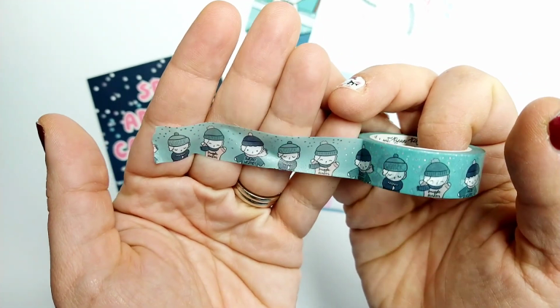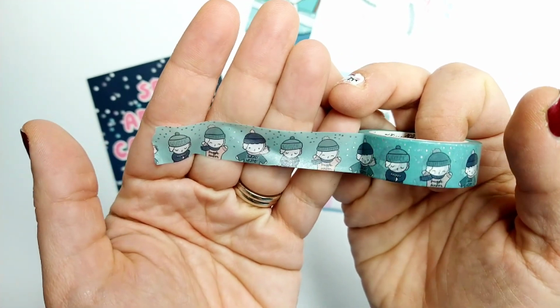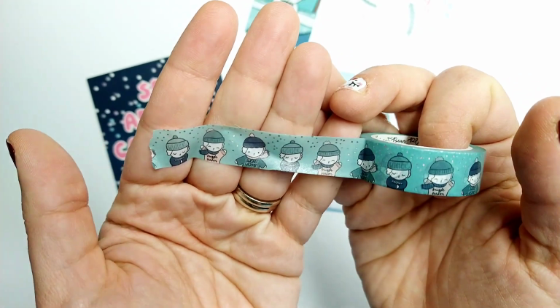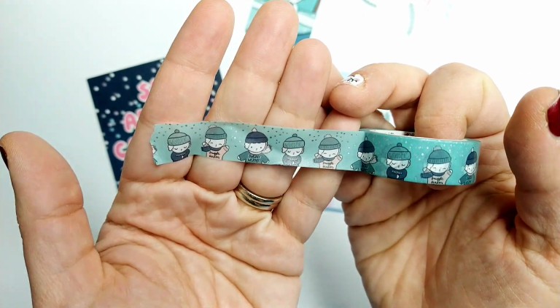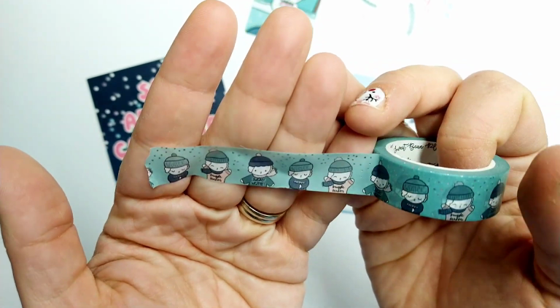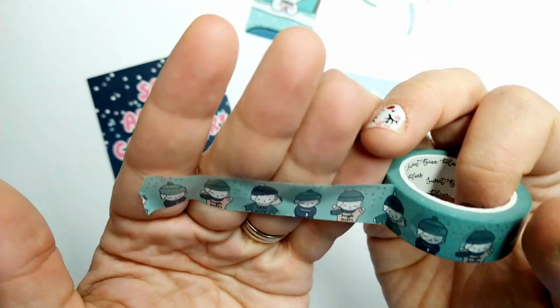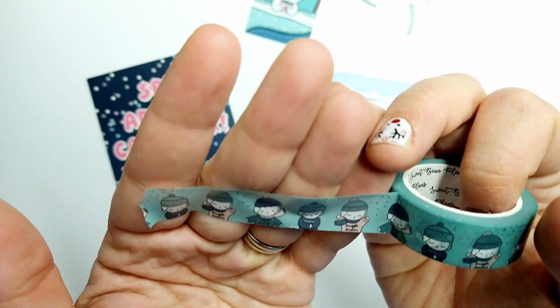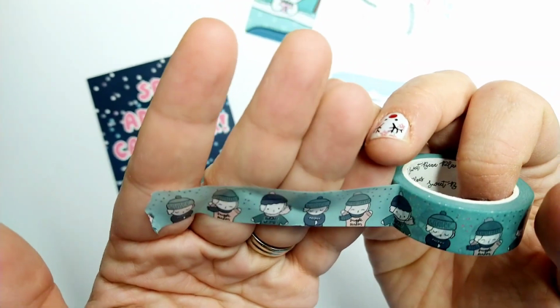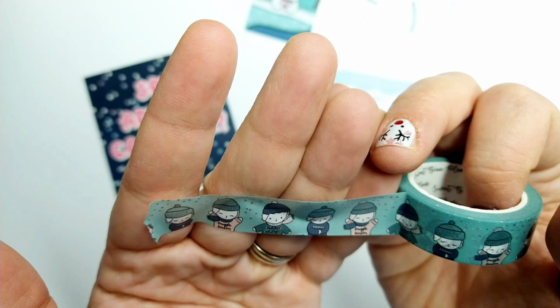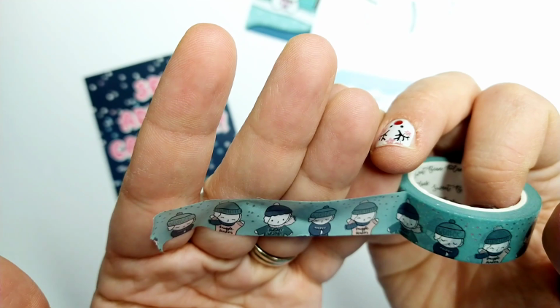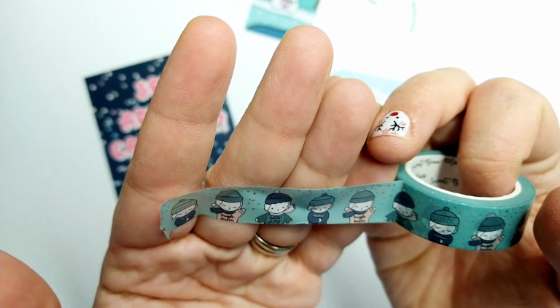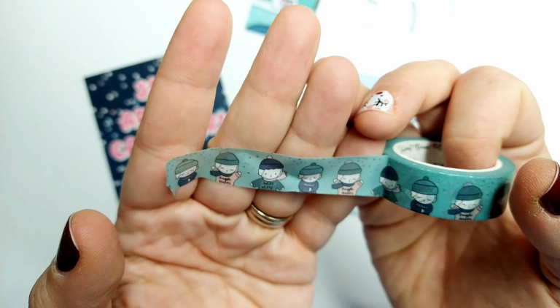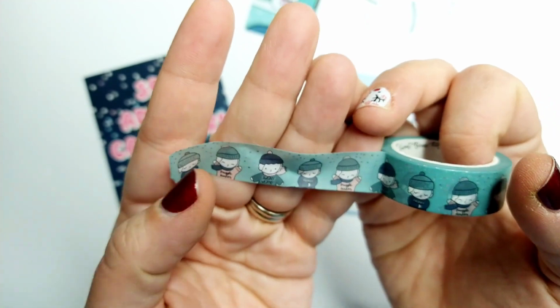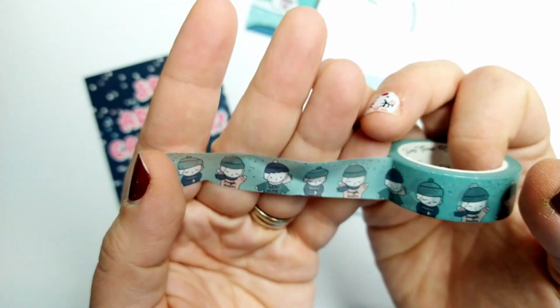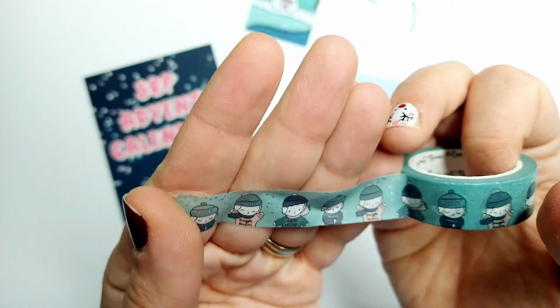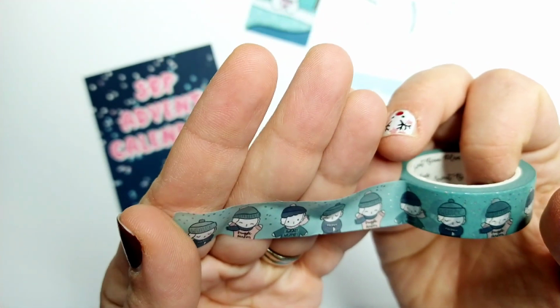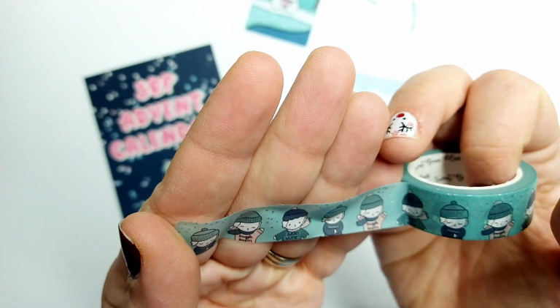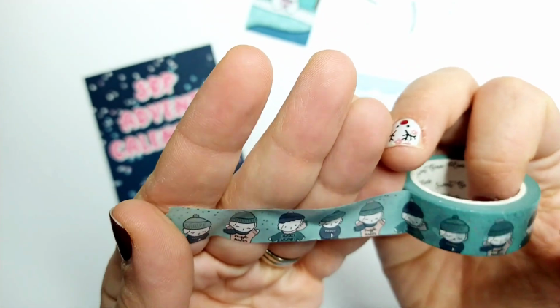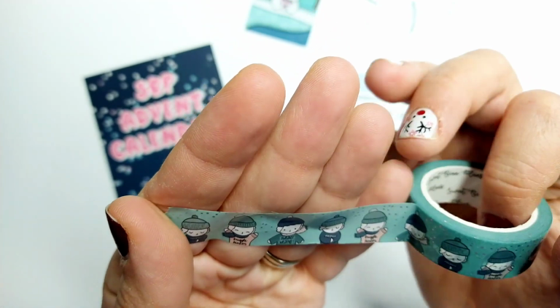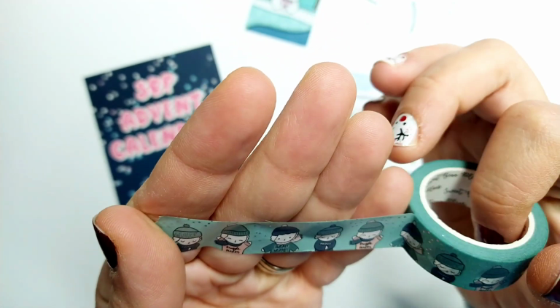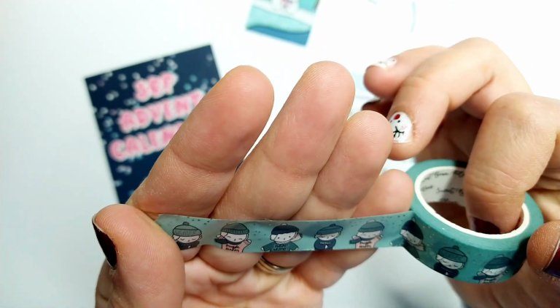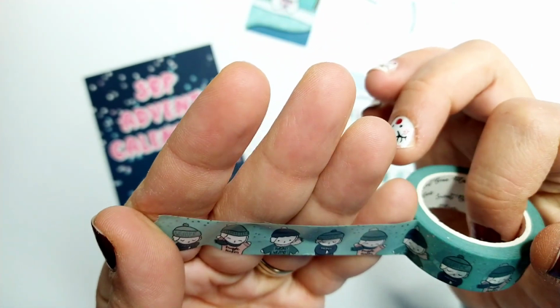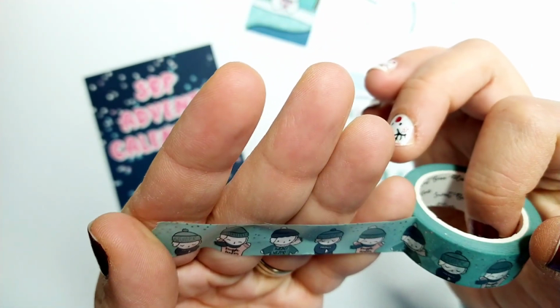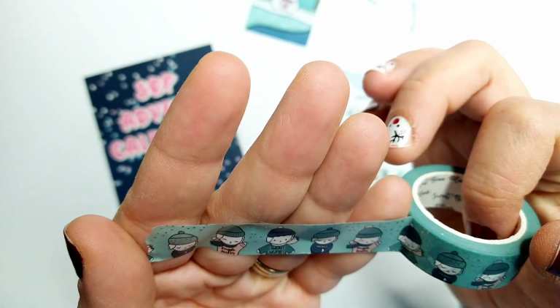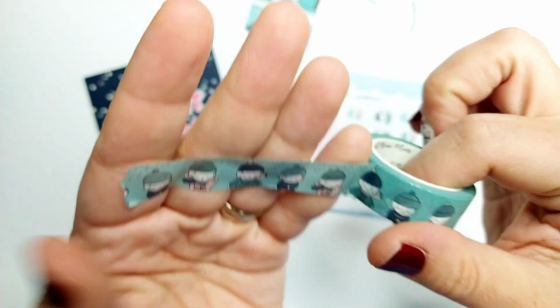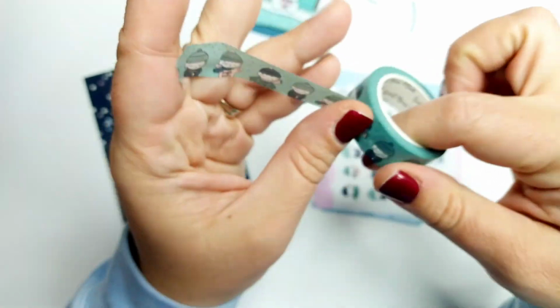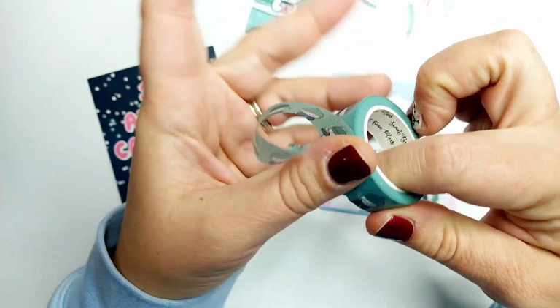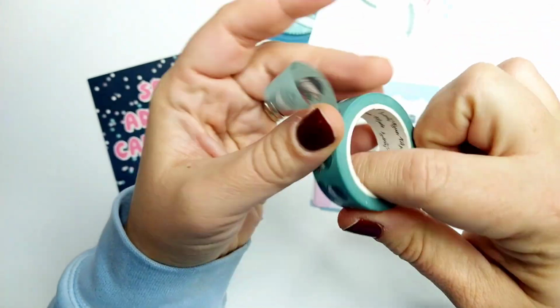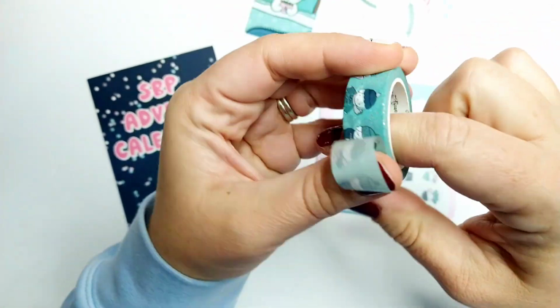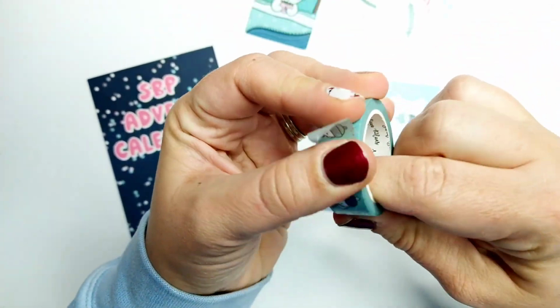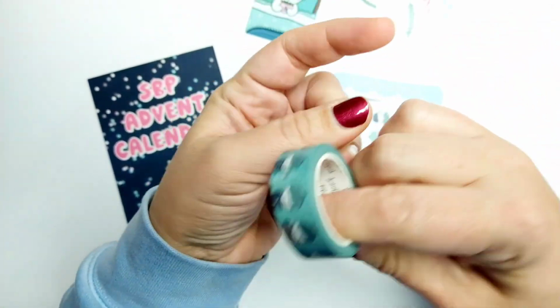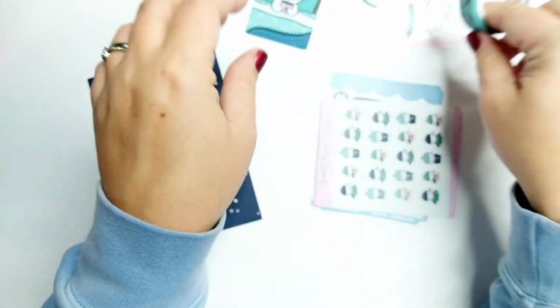Cute beans — and he's got, or she's — gosh, I've done that in every video — snuggle season, sweater weather, cozy things like that.